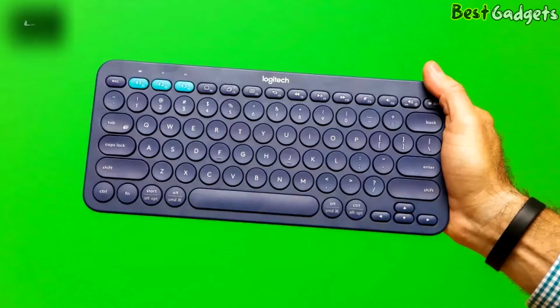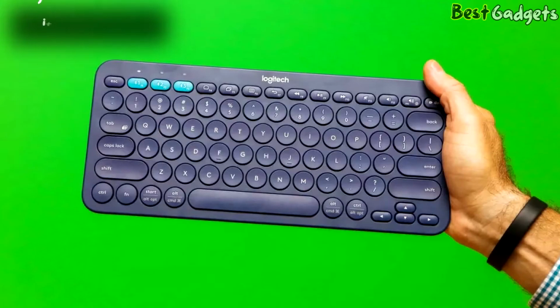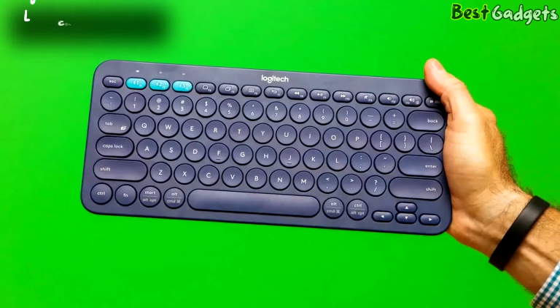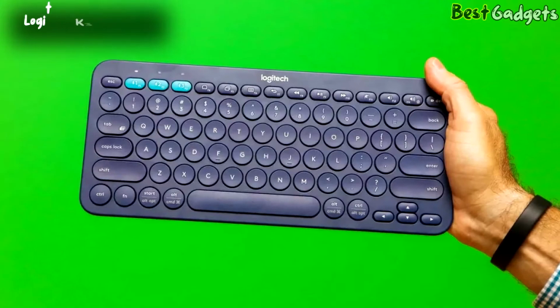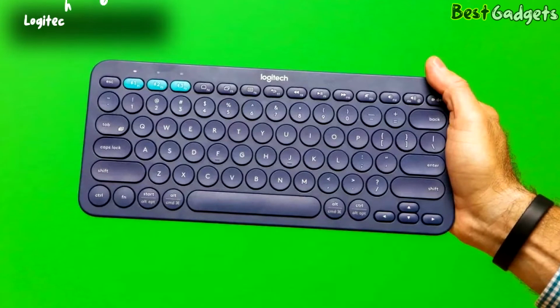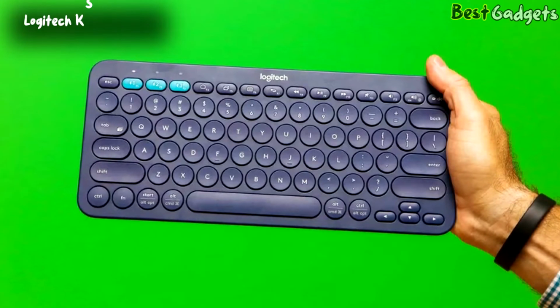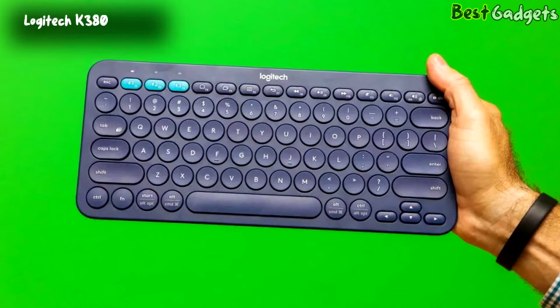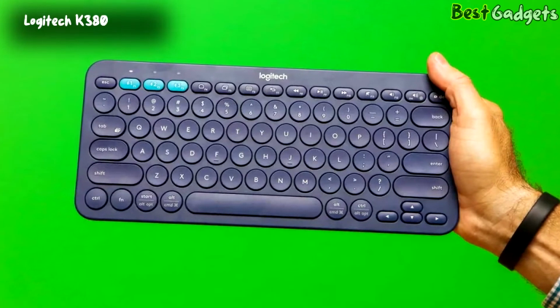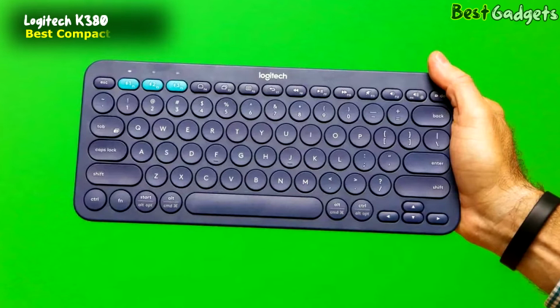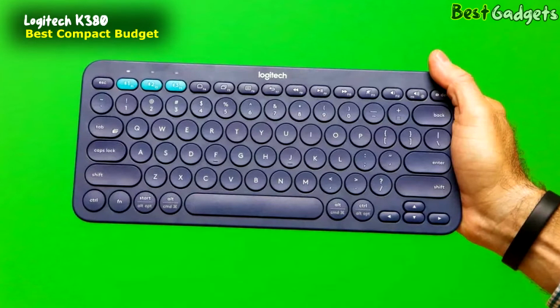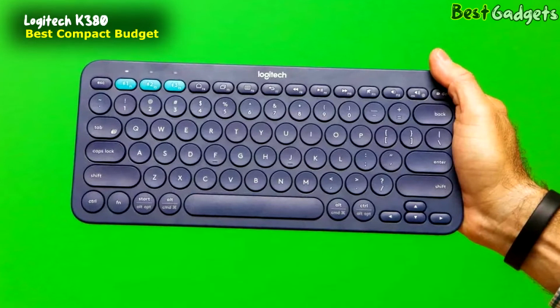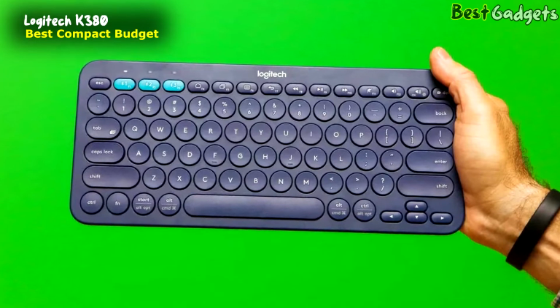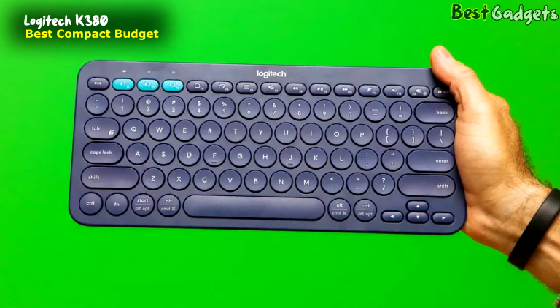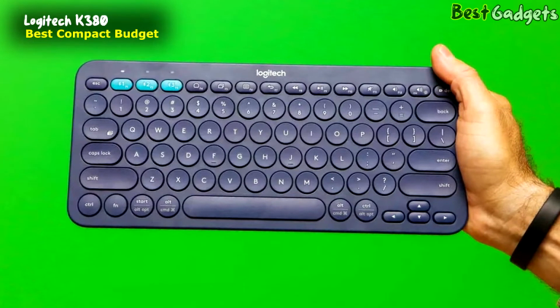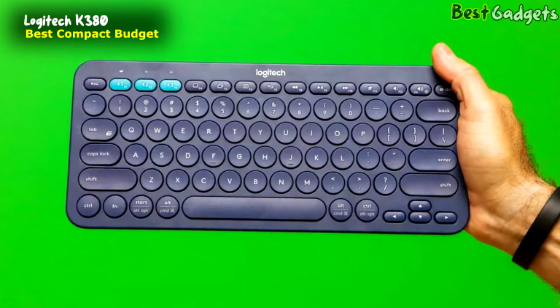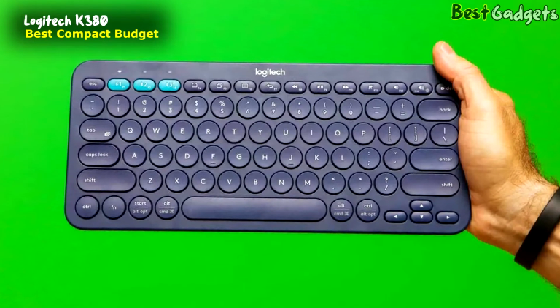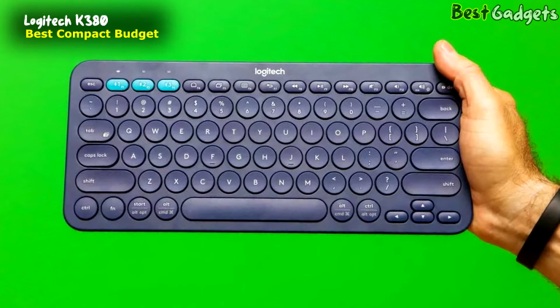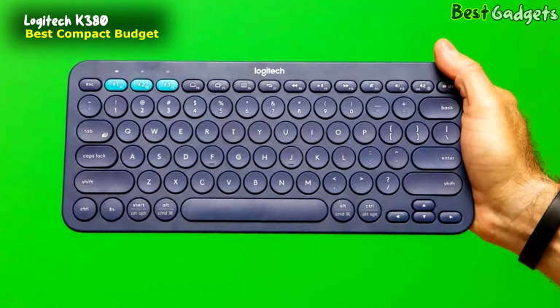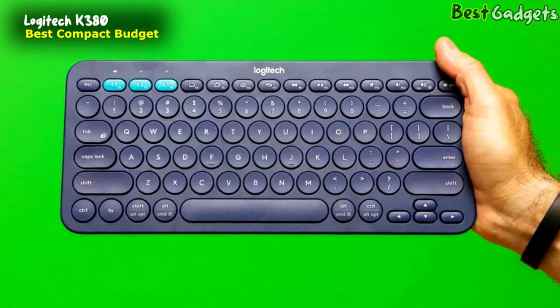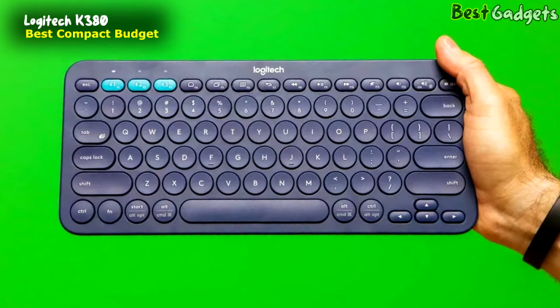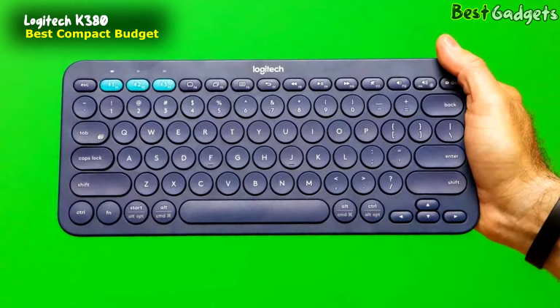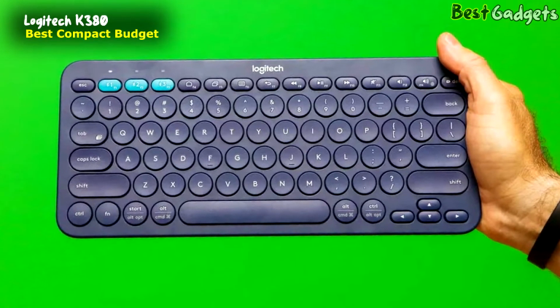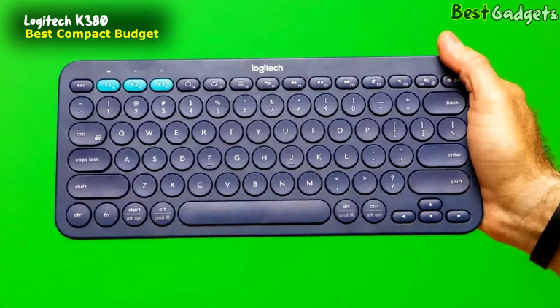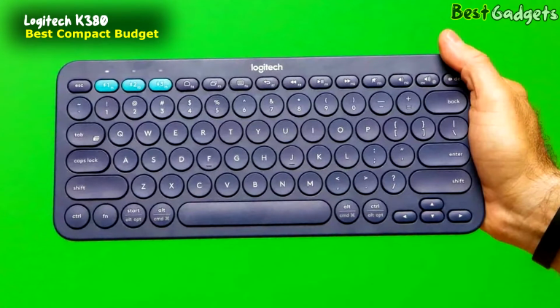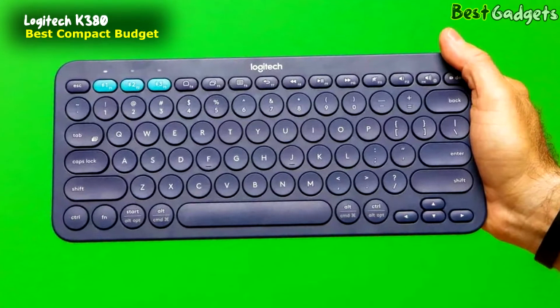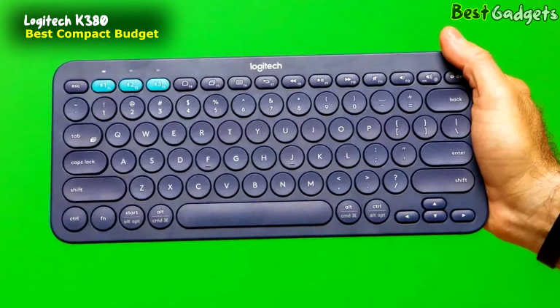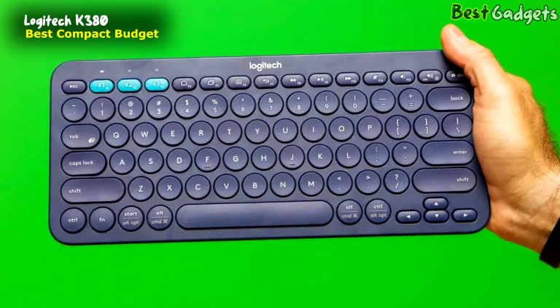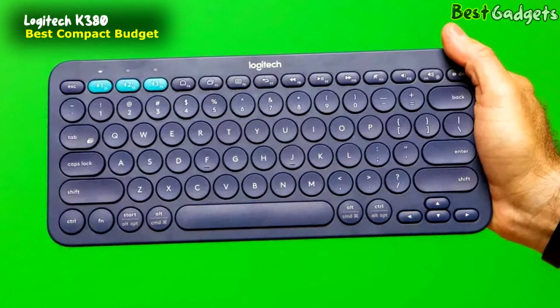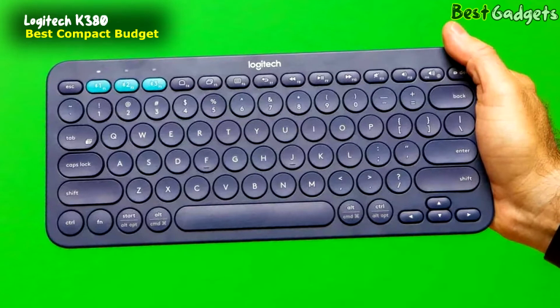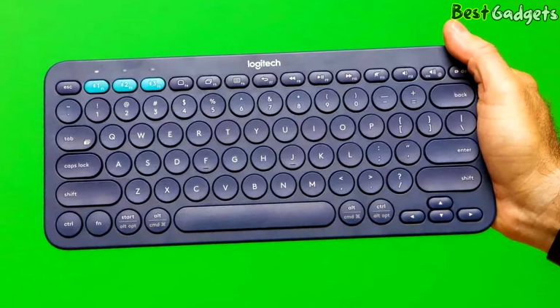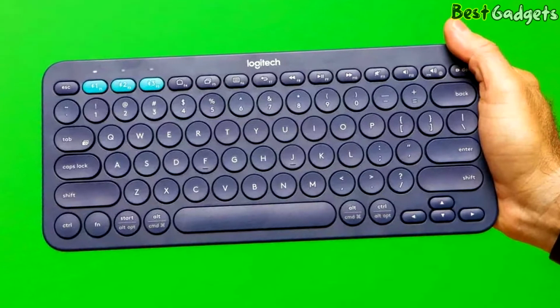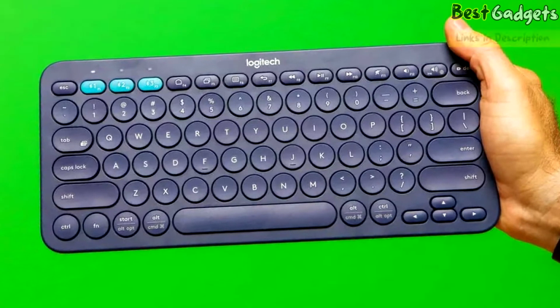Number 5: the Logitech K380. At a reasonable price of around $30, this takes the place of the best compact budget quiet keyboard.